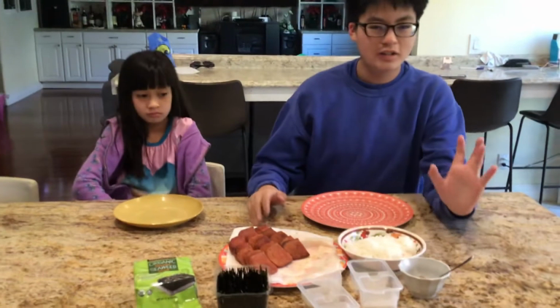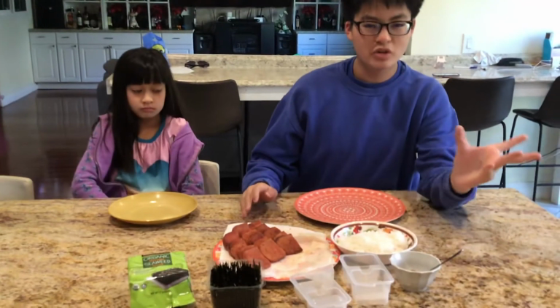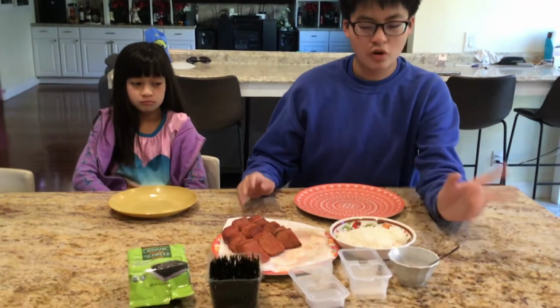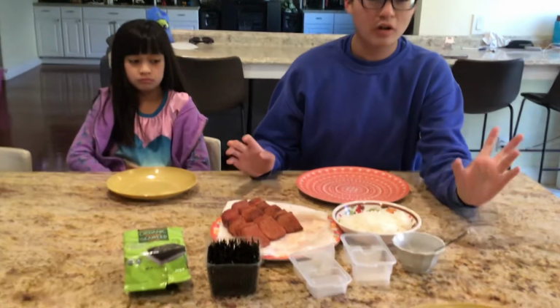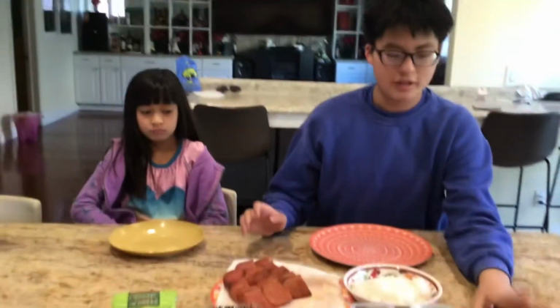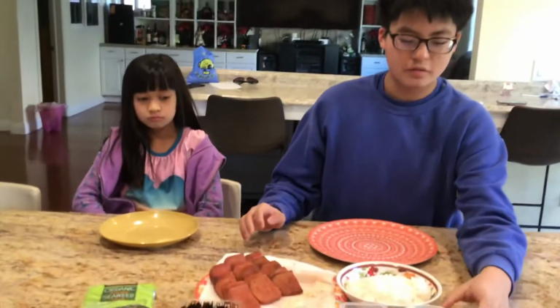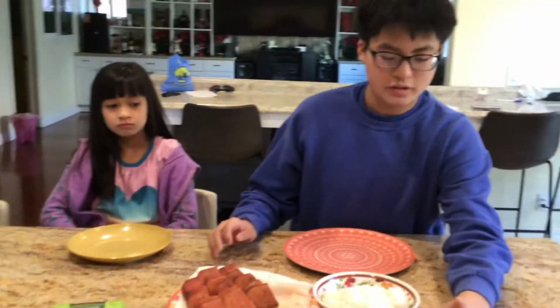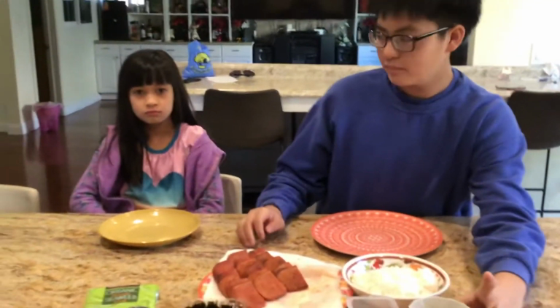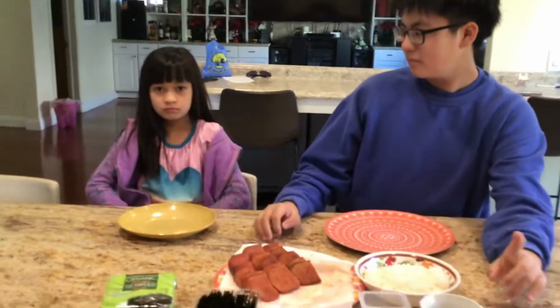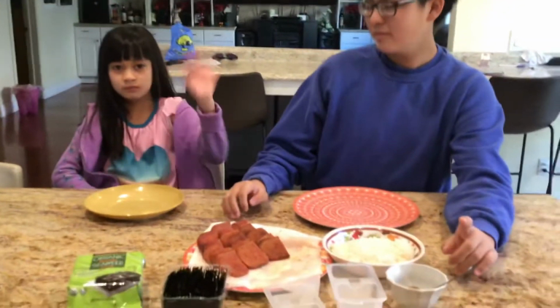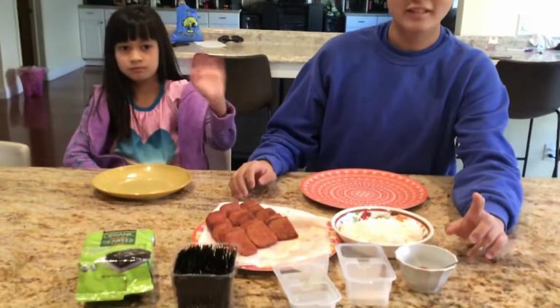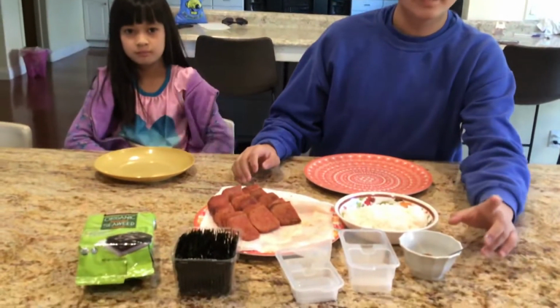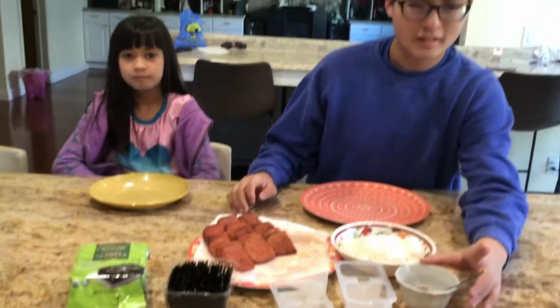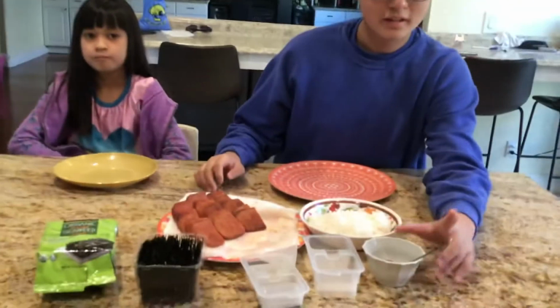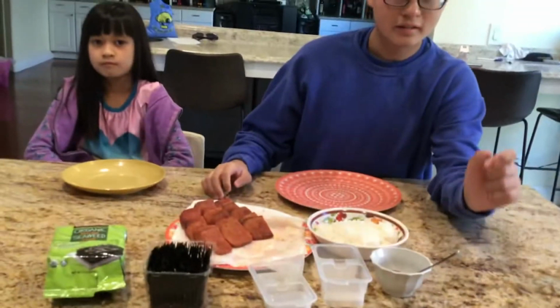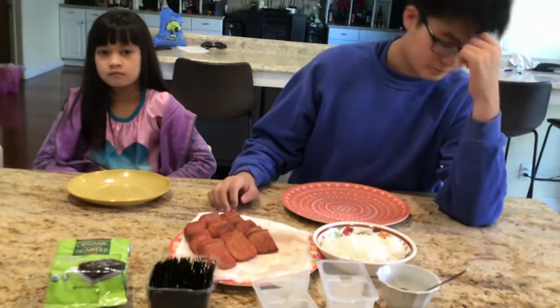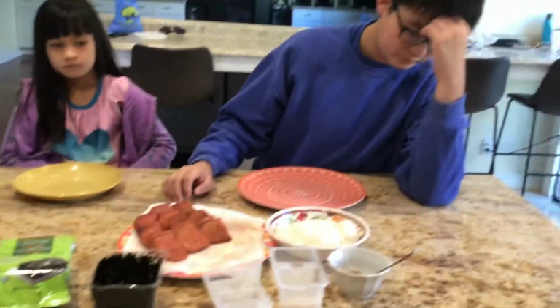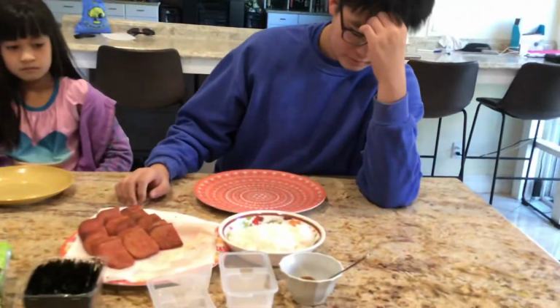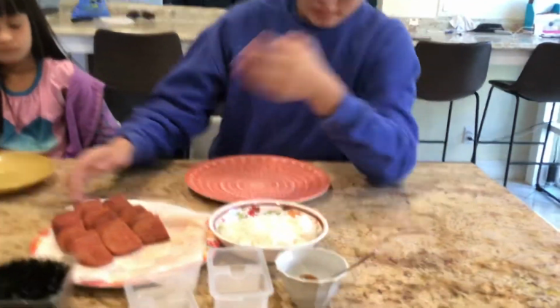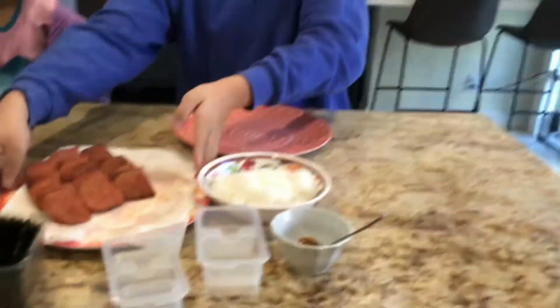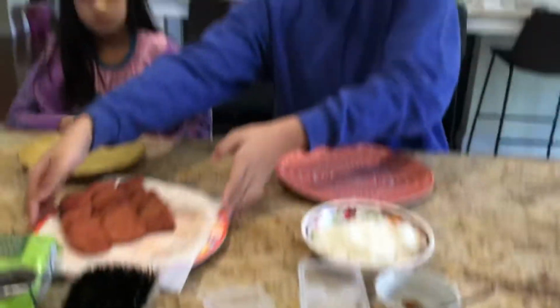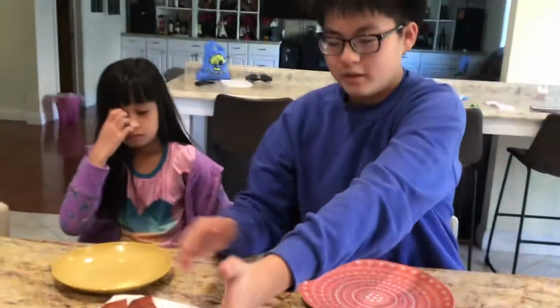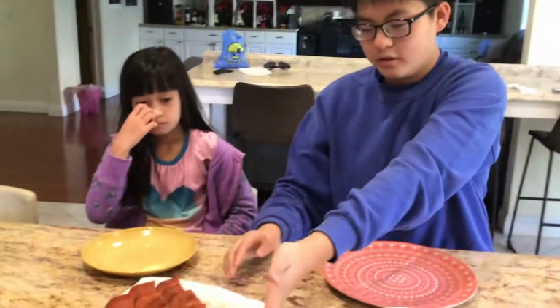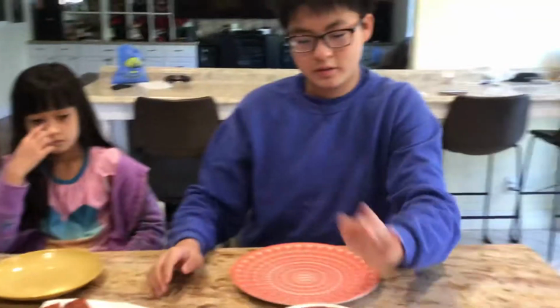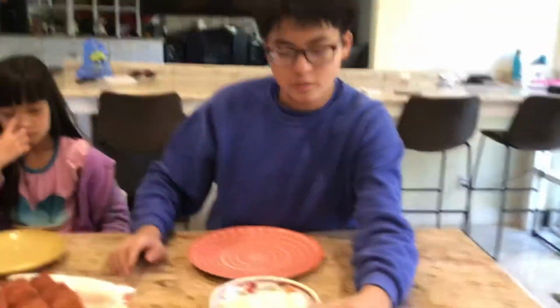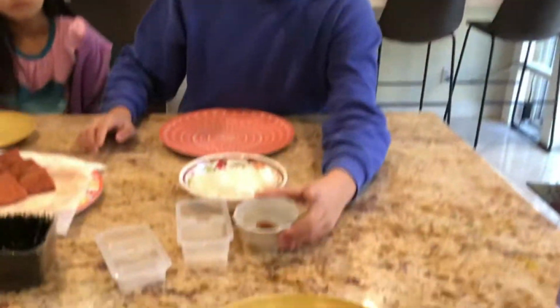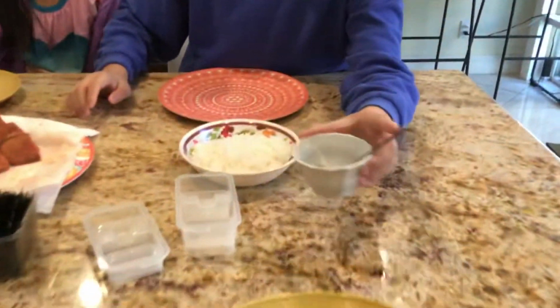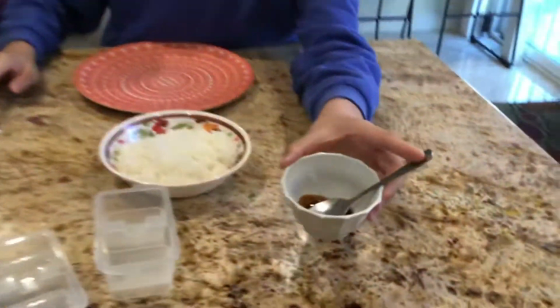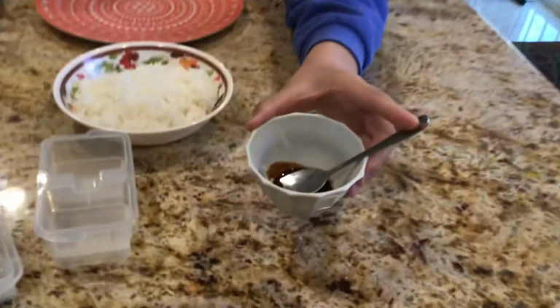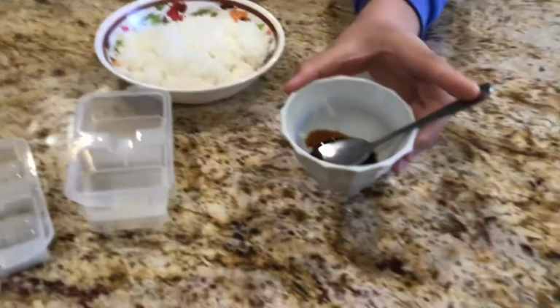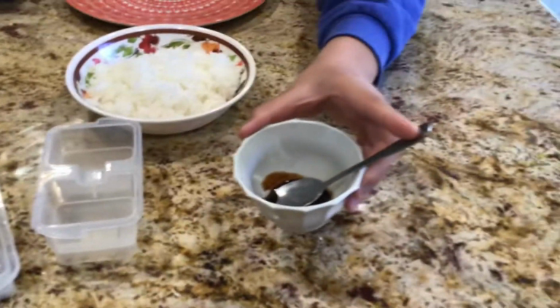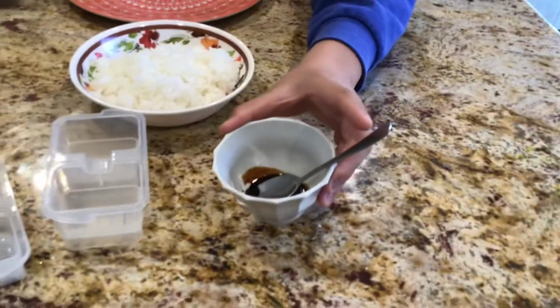I'm going to show you all our ingredients. Amy, say hi! Amy is going to say the half ingredient. Here's the teriyaki sauce to put with the rice.